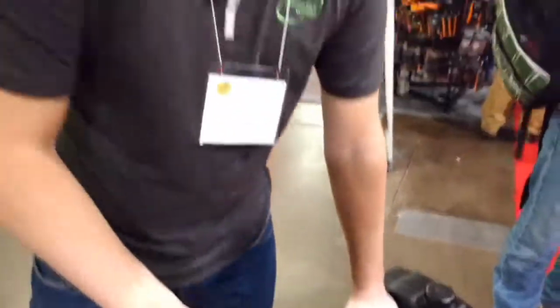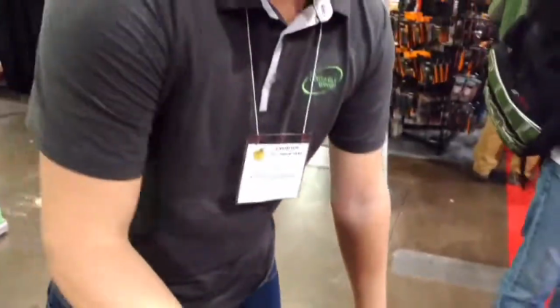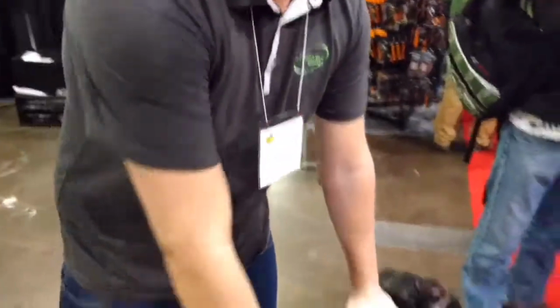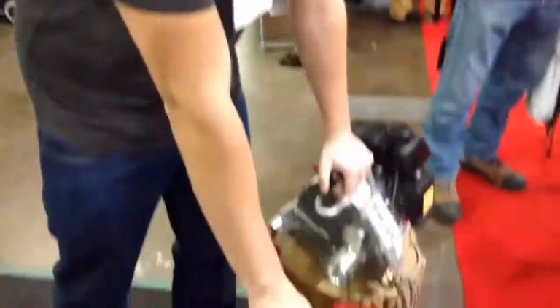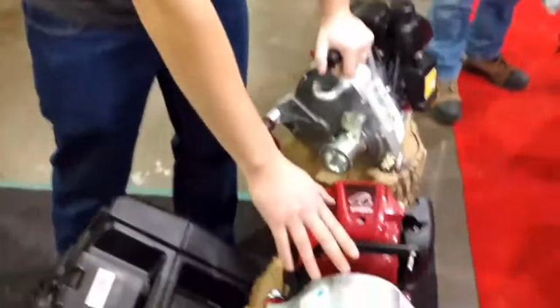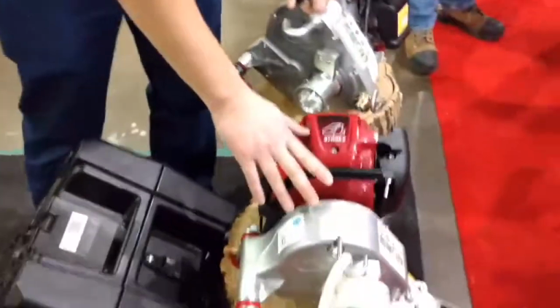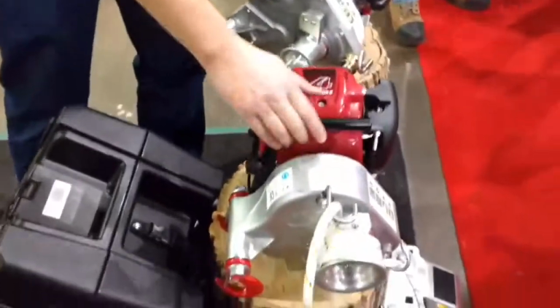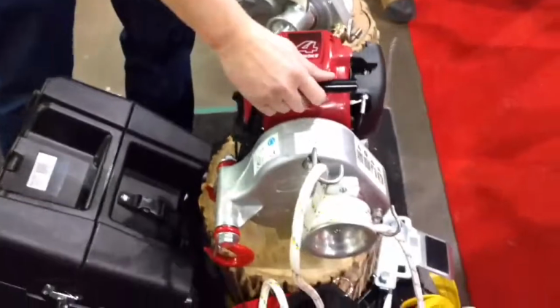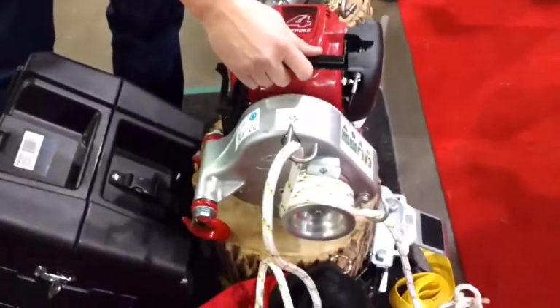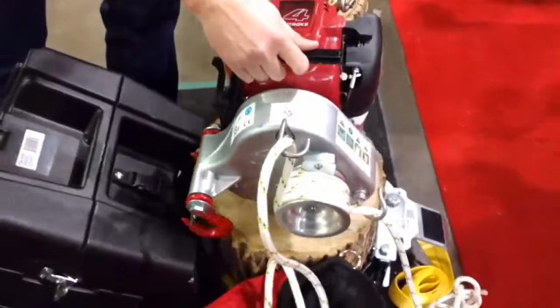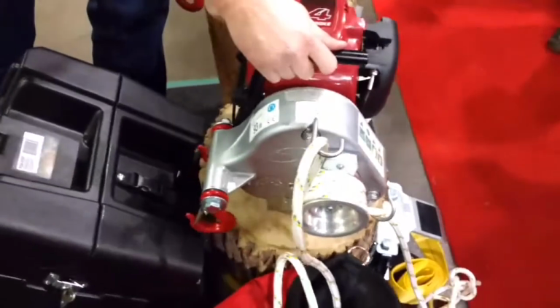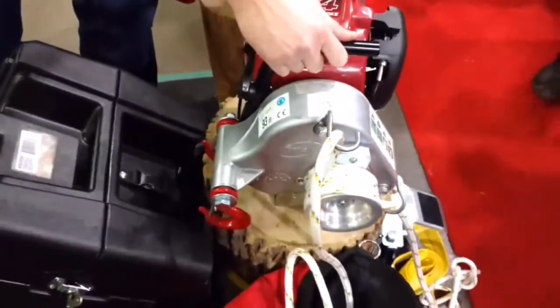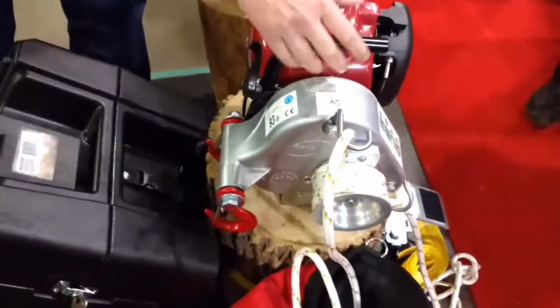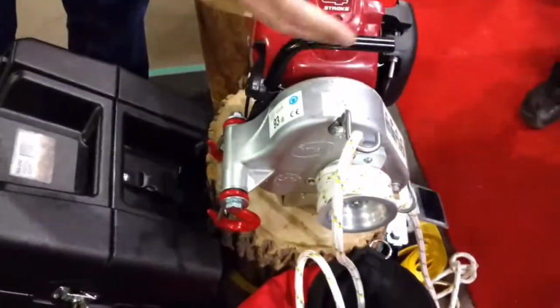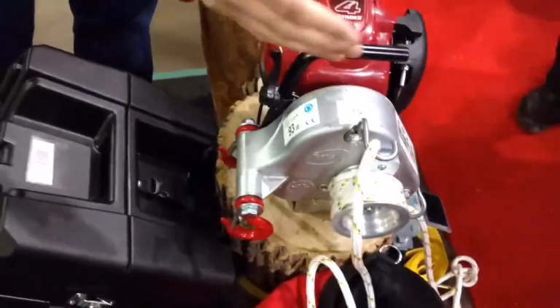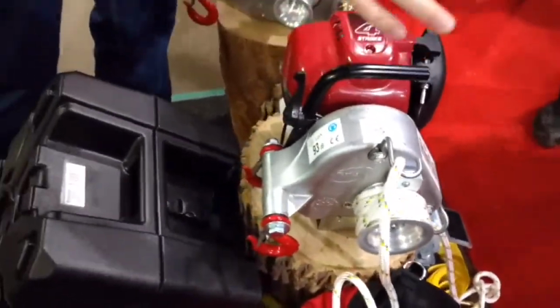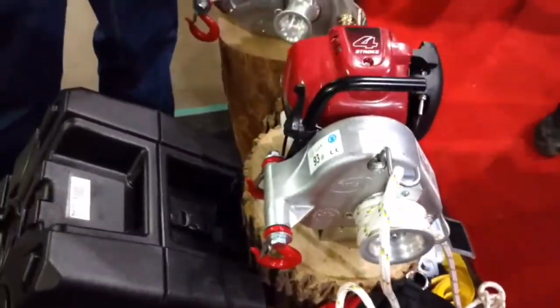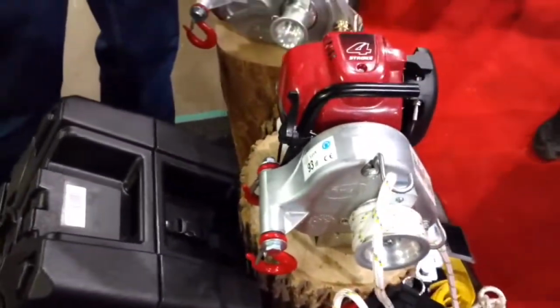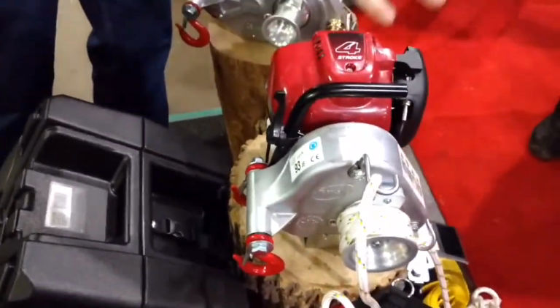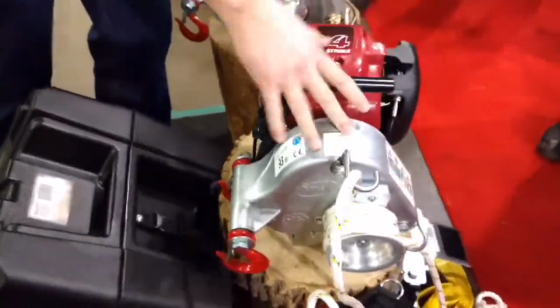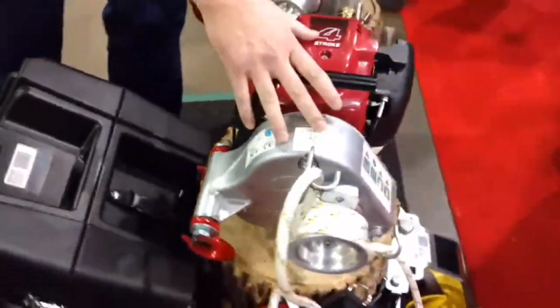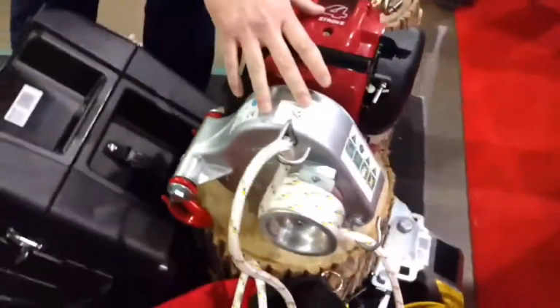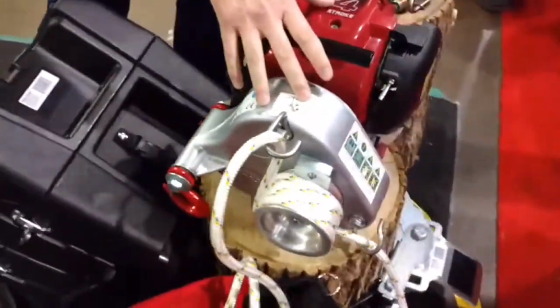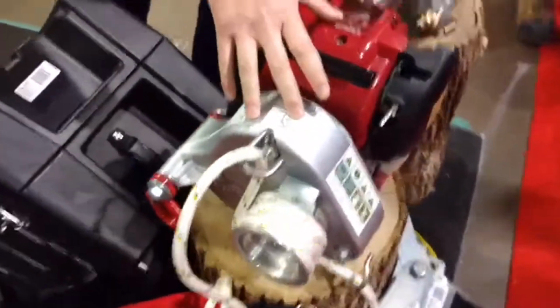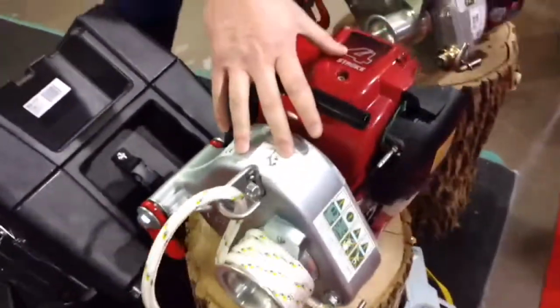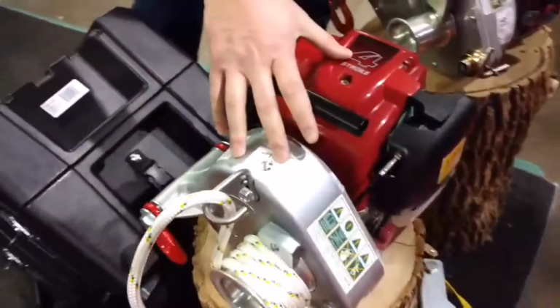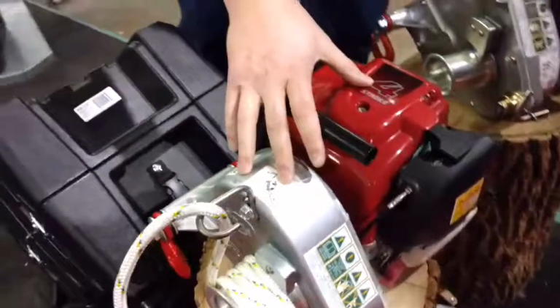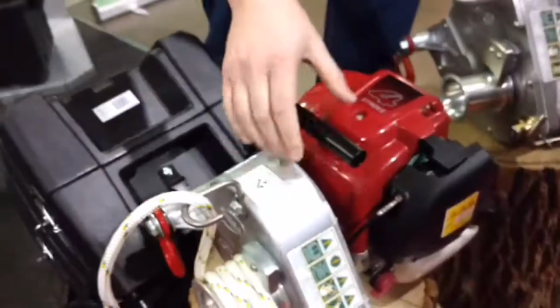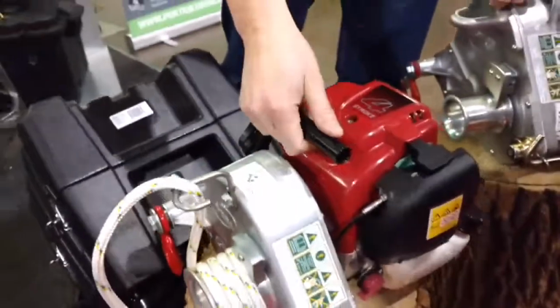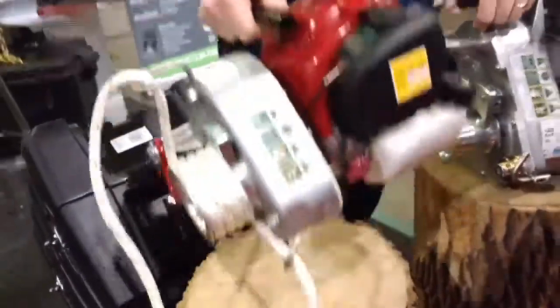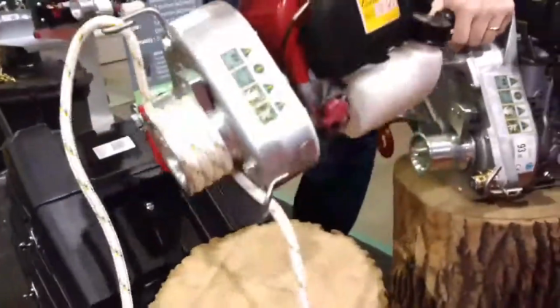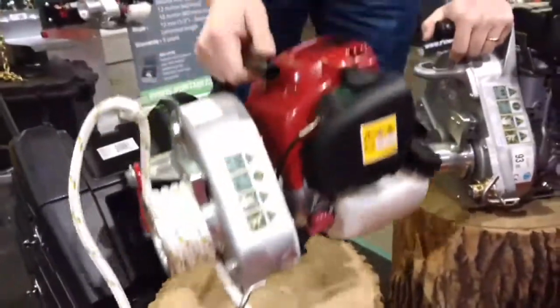This one here is for moose hunting or recreational use to get your ATV out of the ditch. It can pull 1,600 pounds in a single line and only weighs 20 pounds.